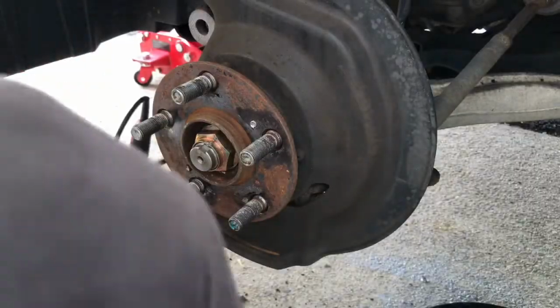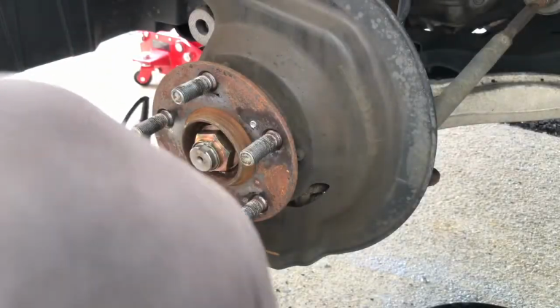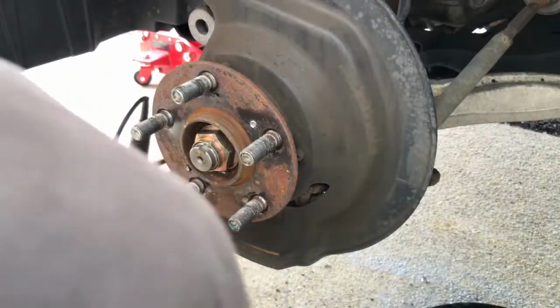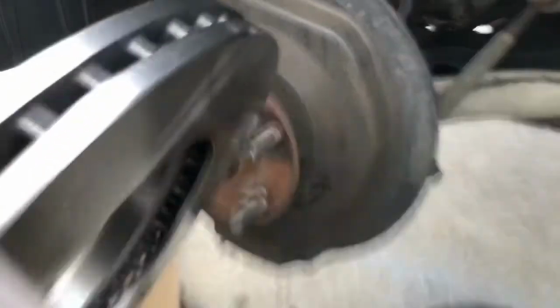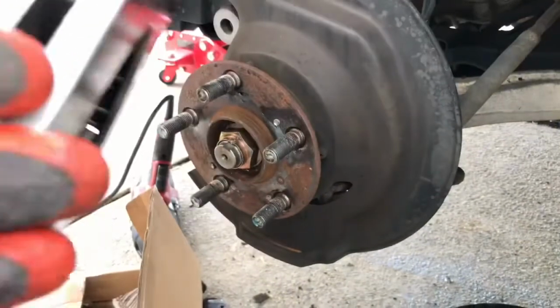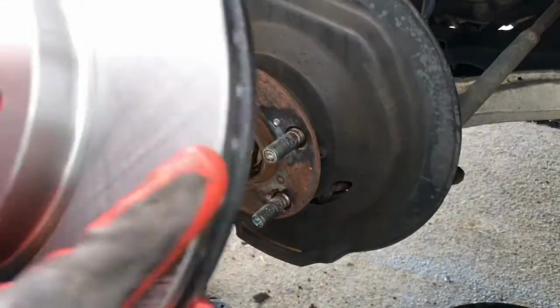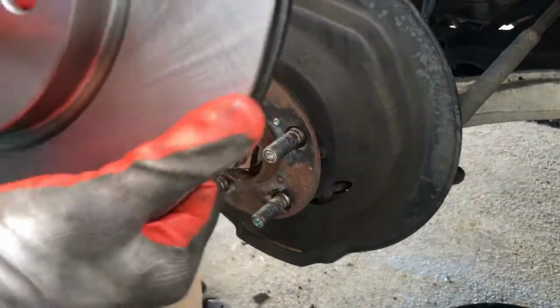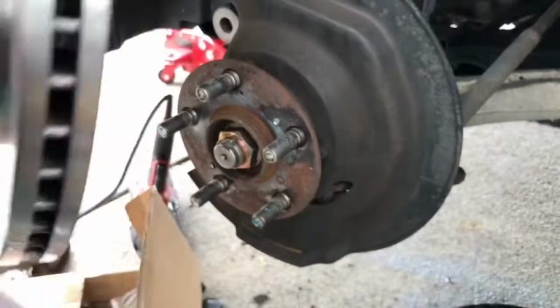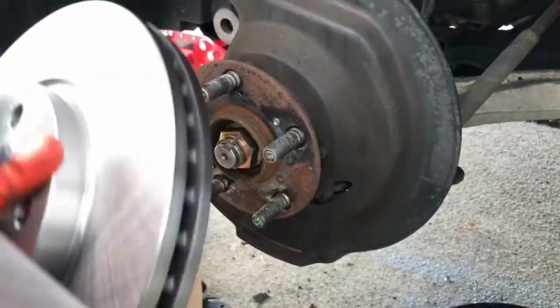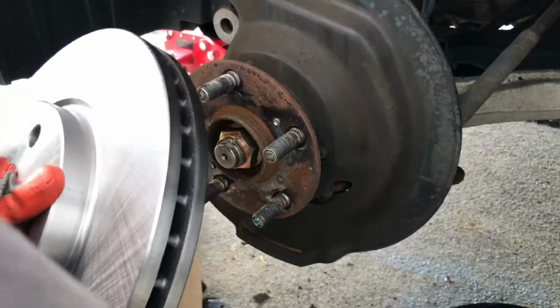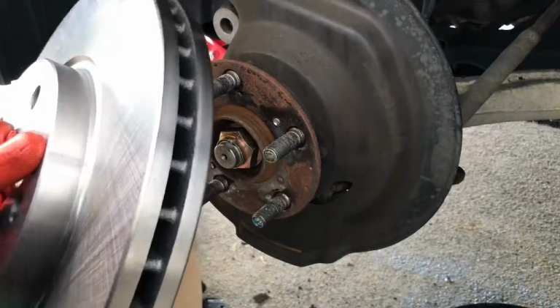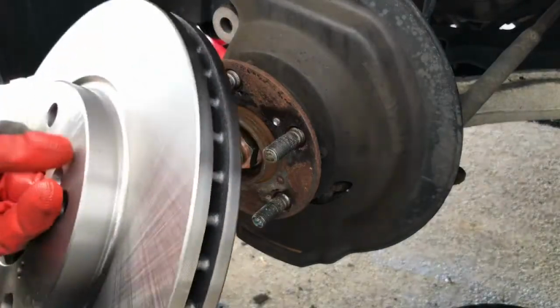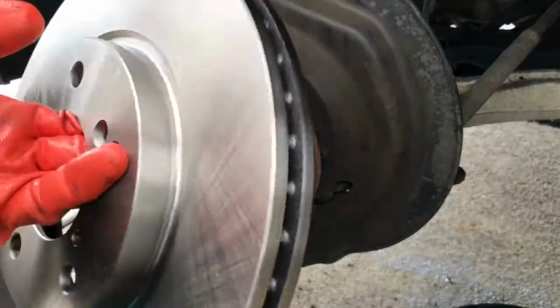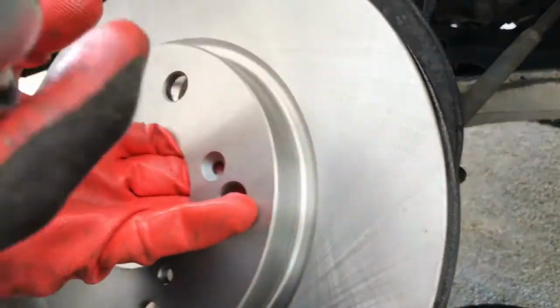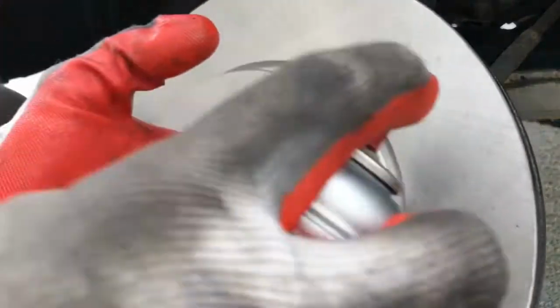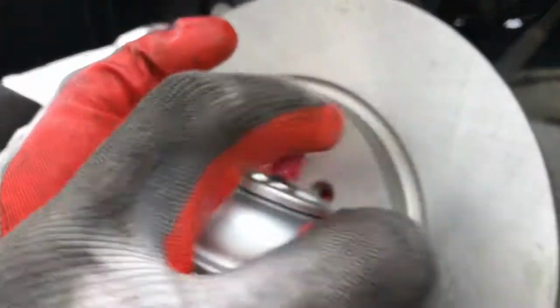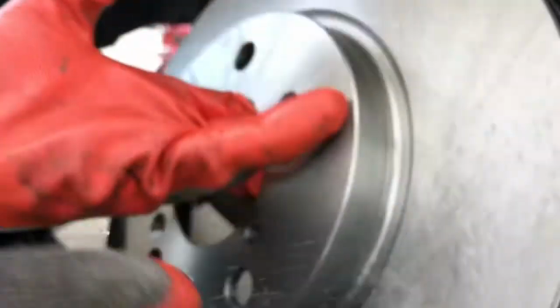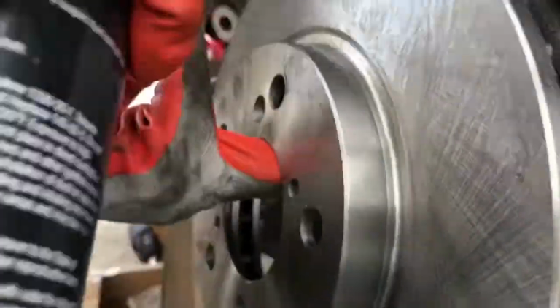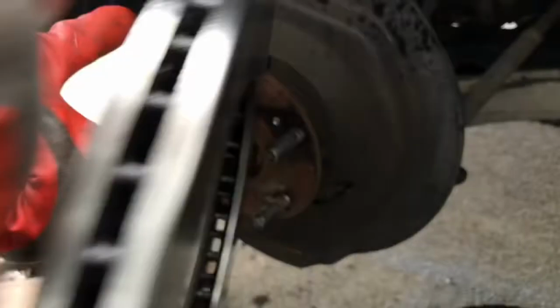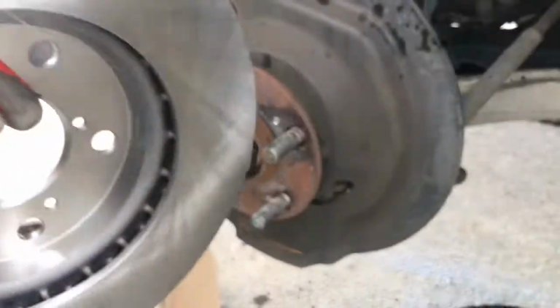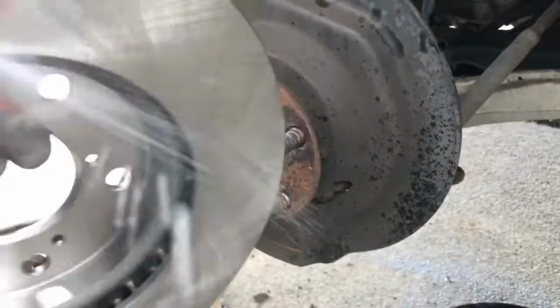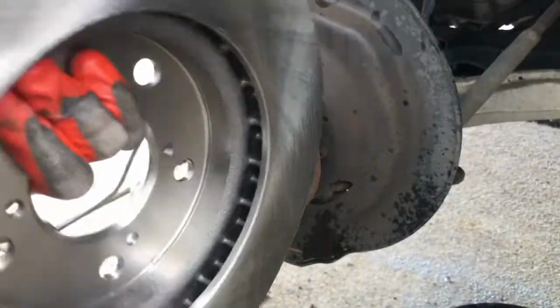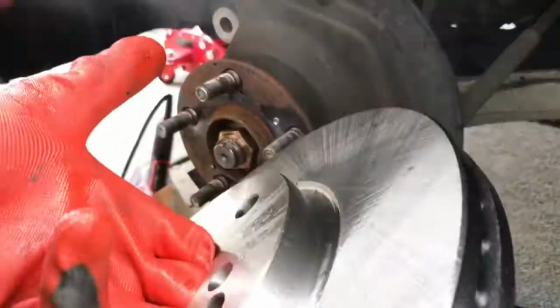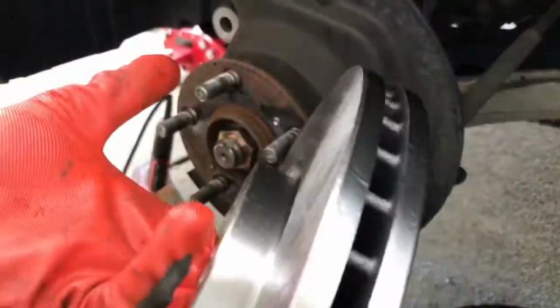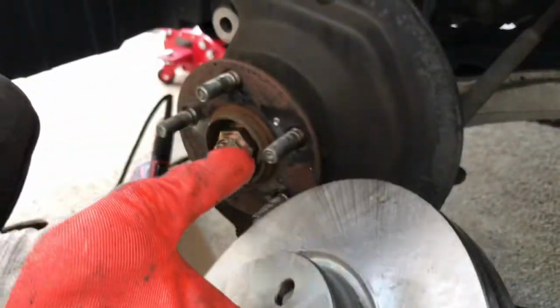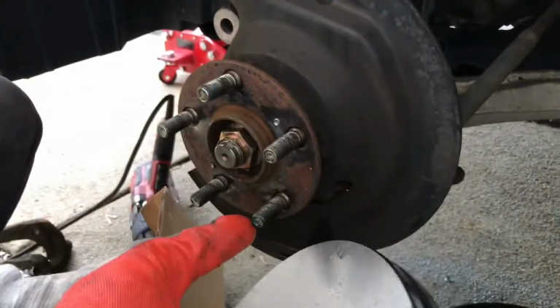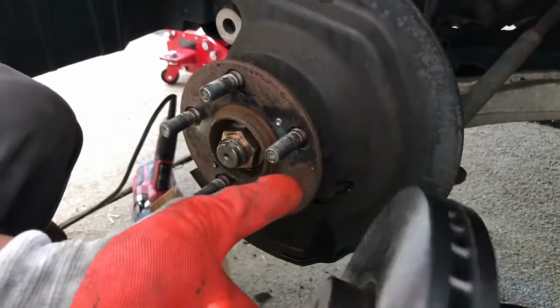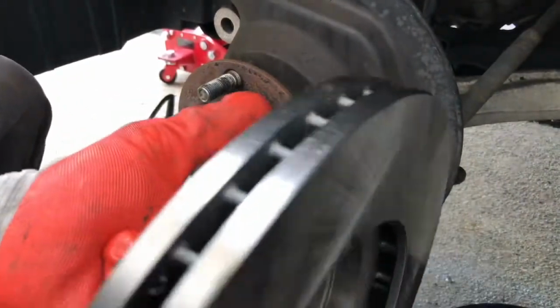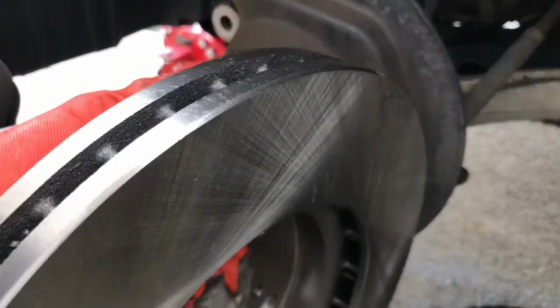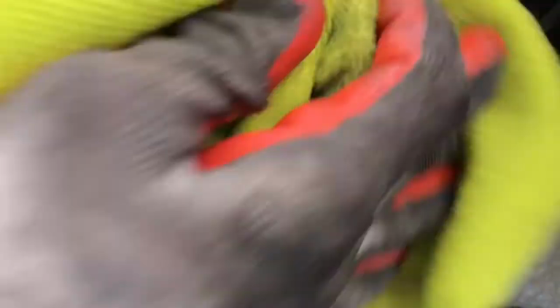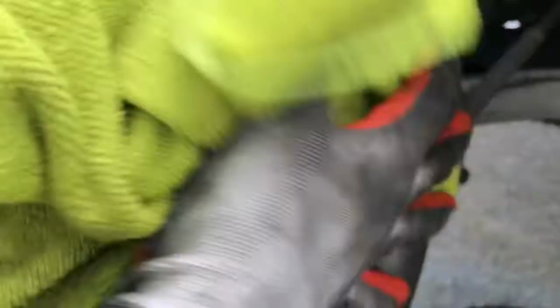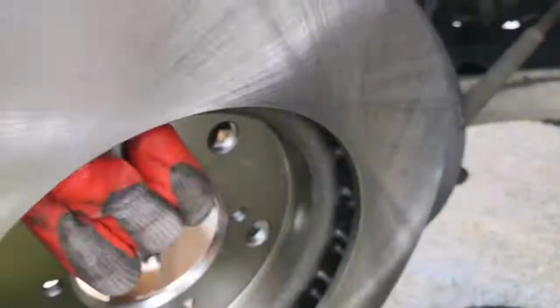Put on the new rotor. Spray some brake cleaner on top of it and just wipe it down.